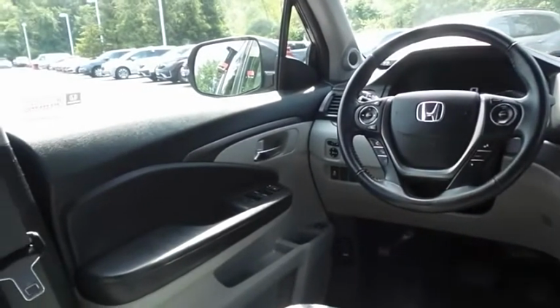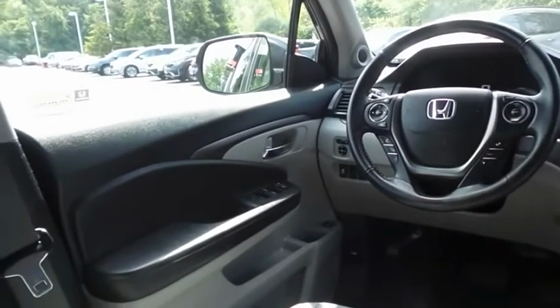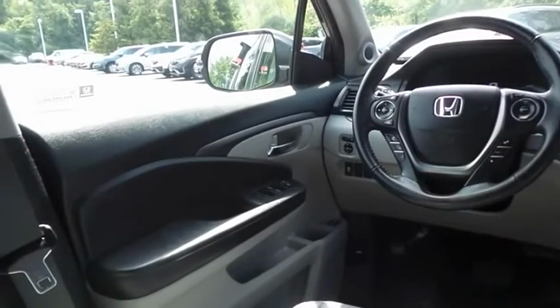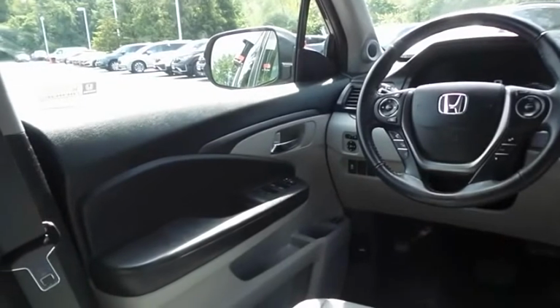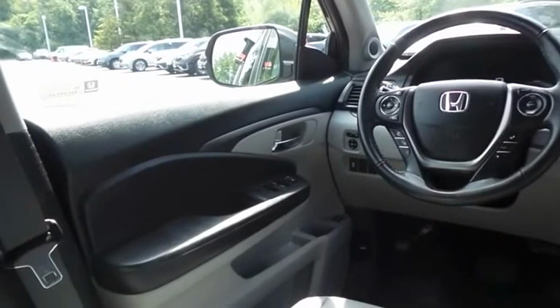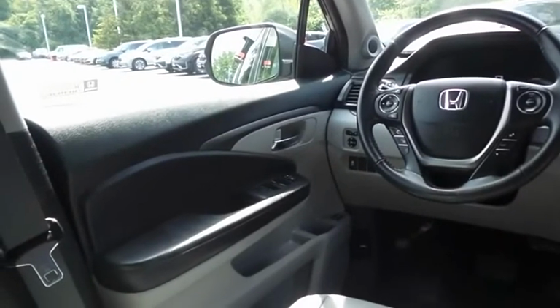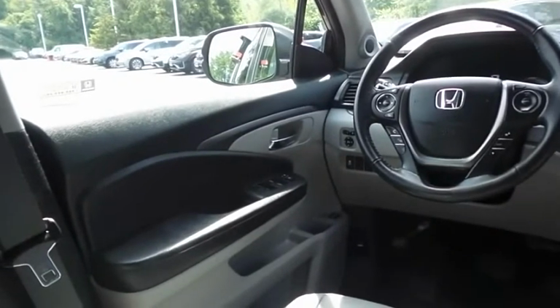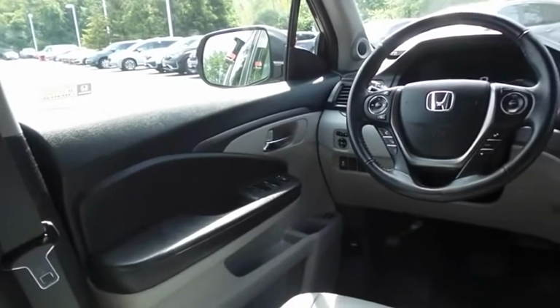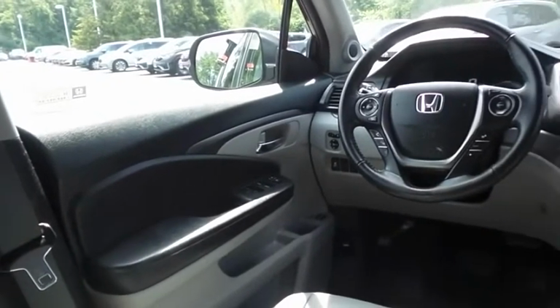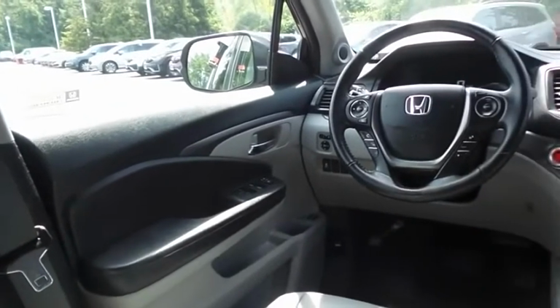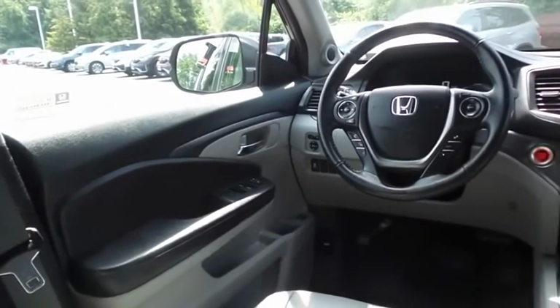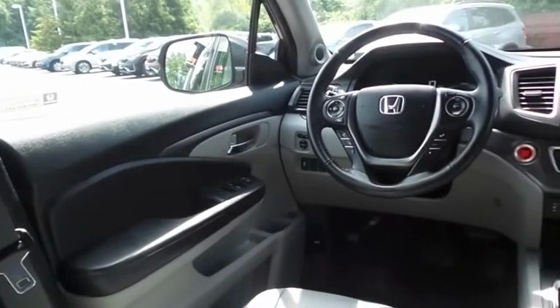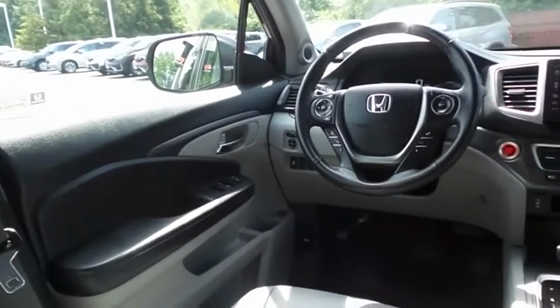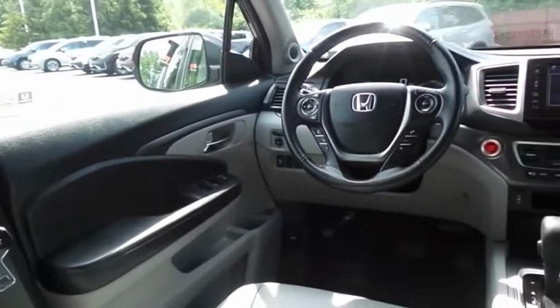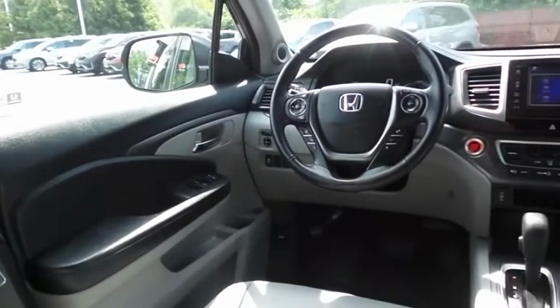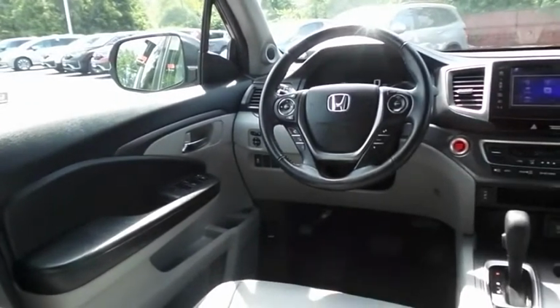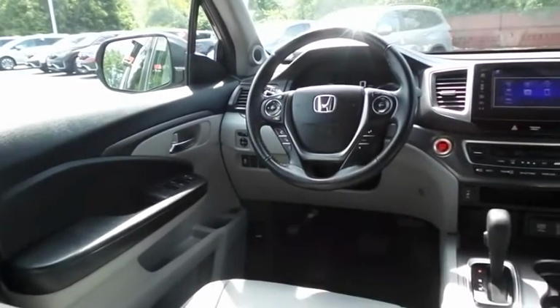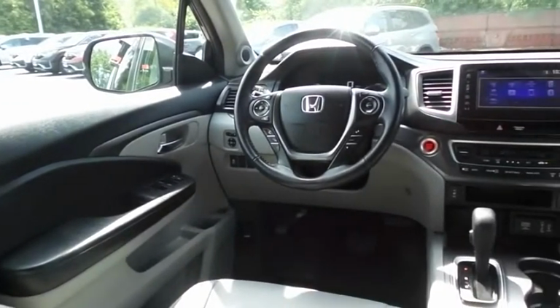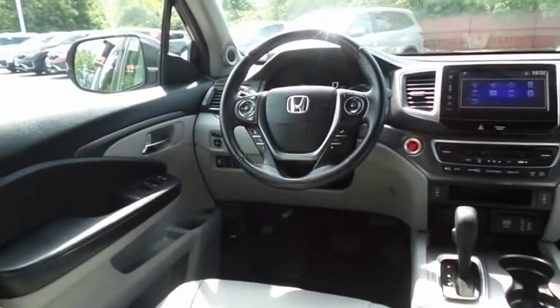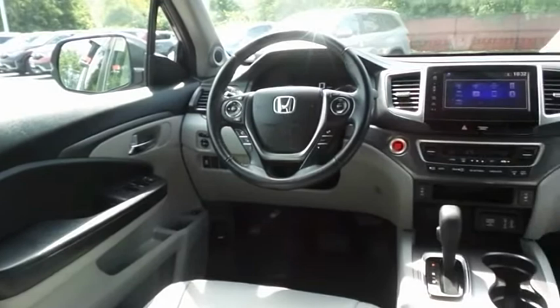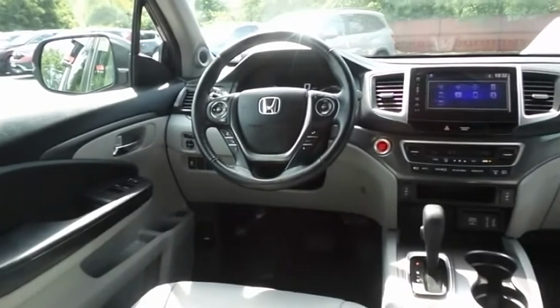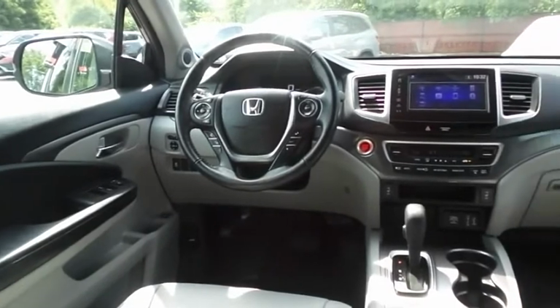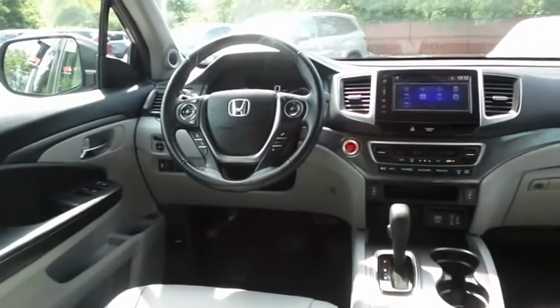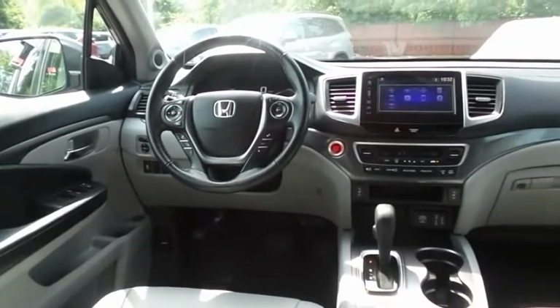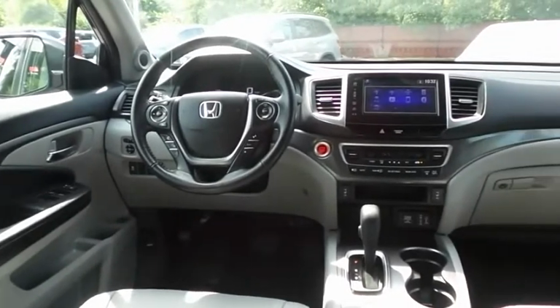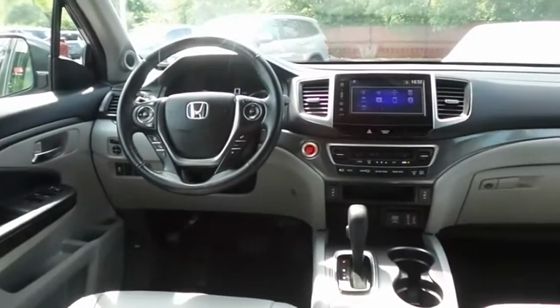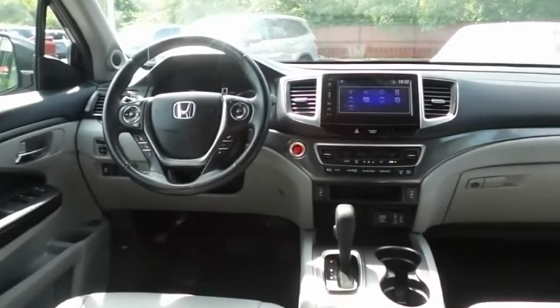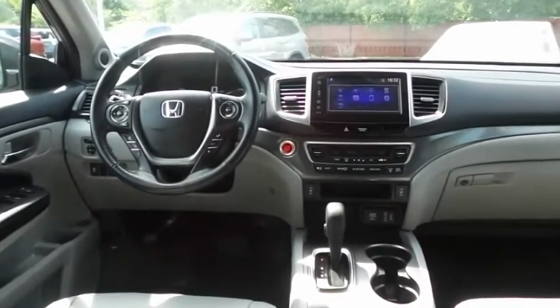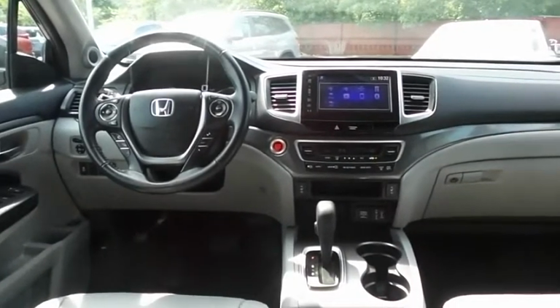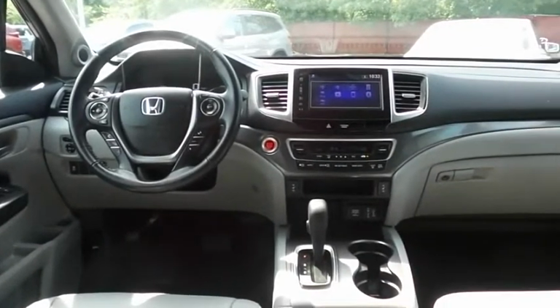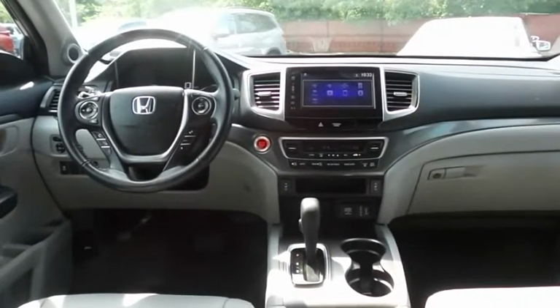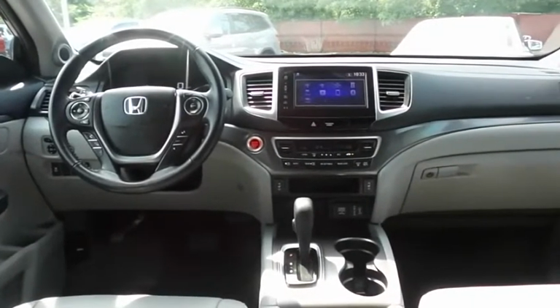Additional features include rear air conditioning, HomeLink garage door opener, power windows, mirrors and door locks, keyless entry, heated mirrors, and digital speedometer.